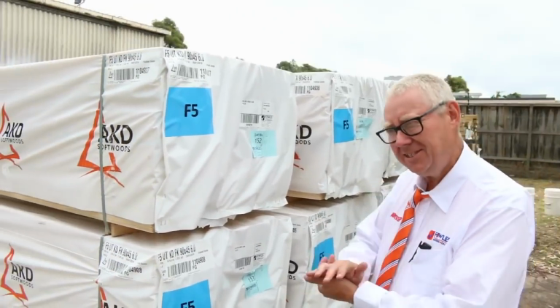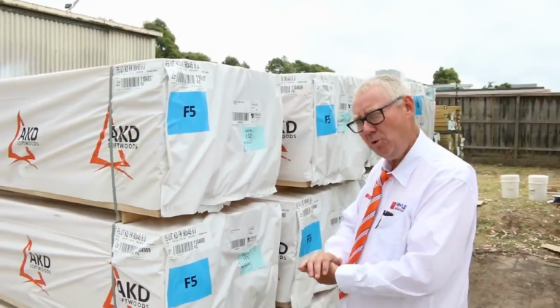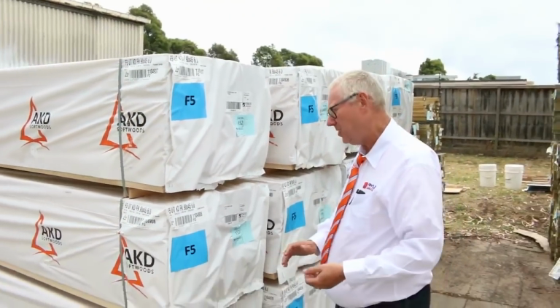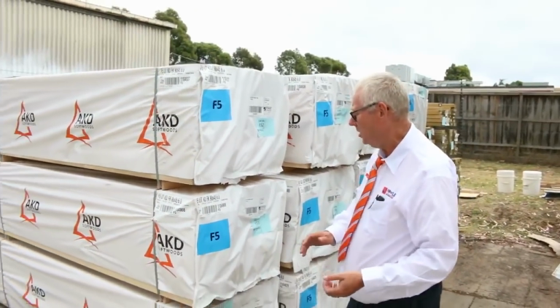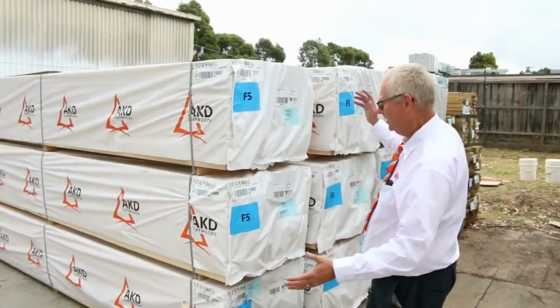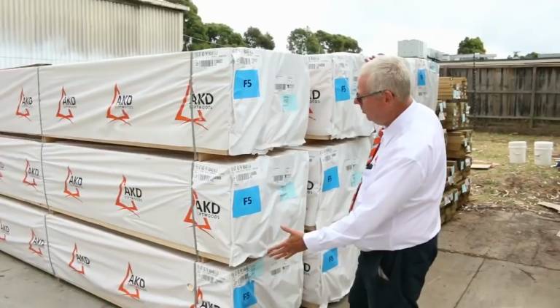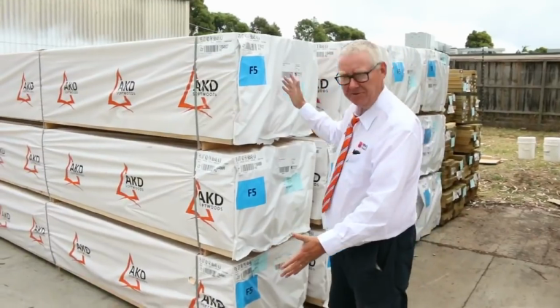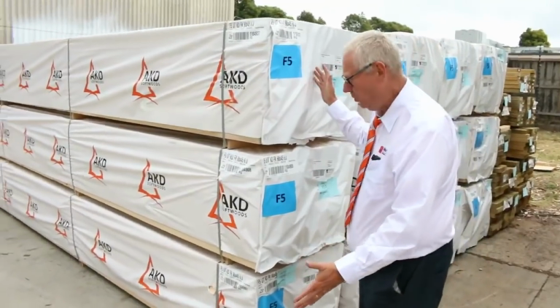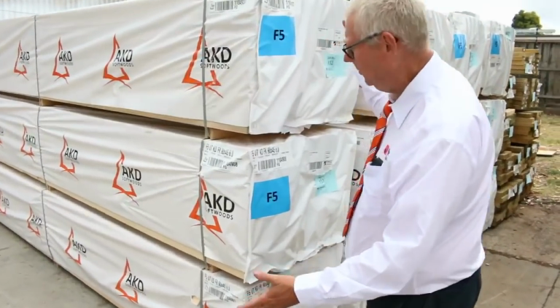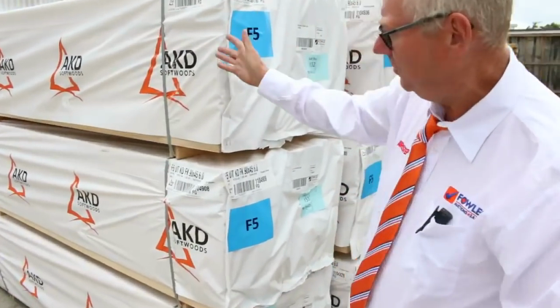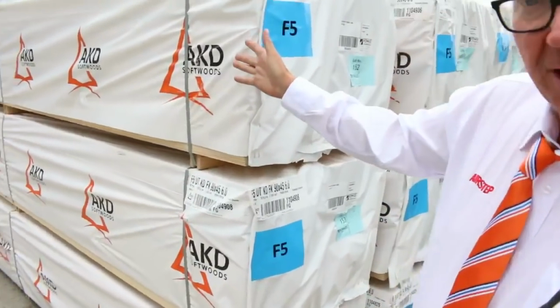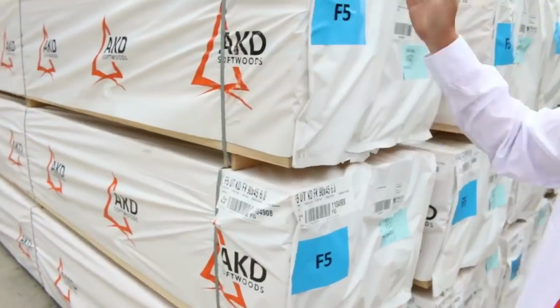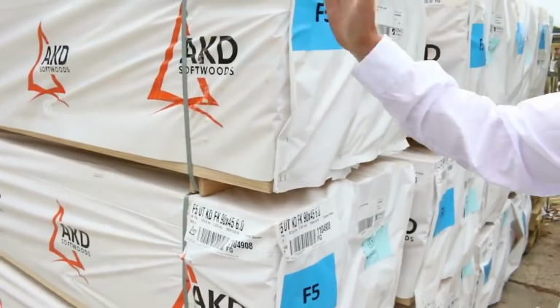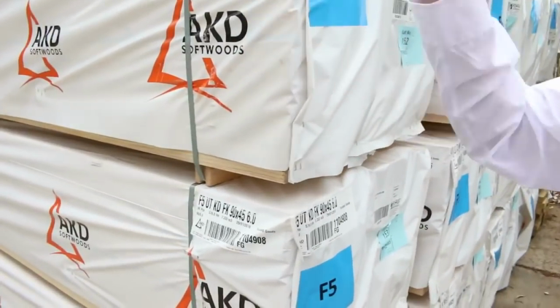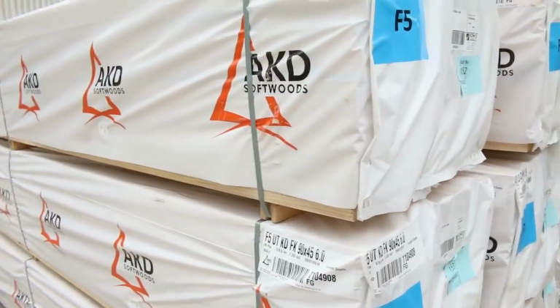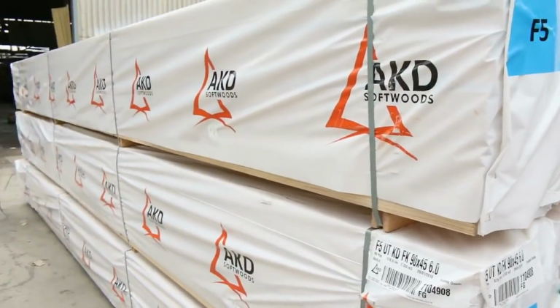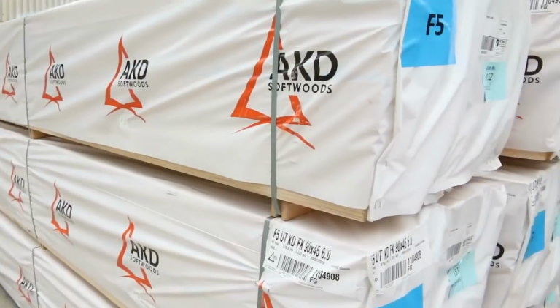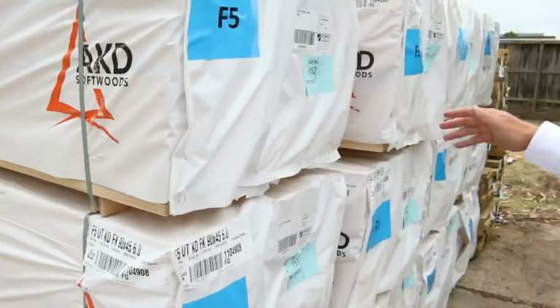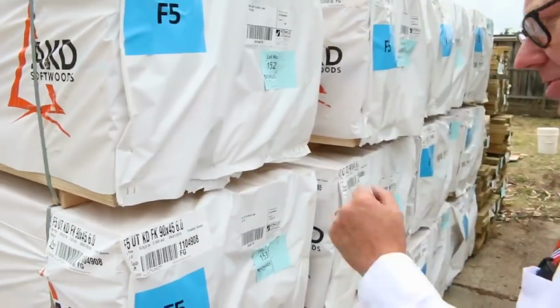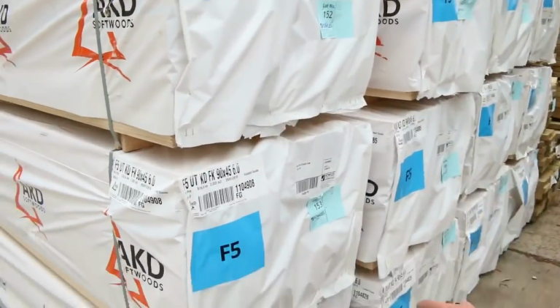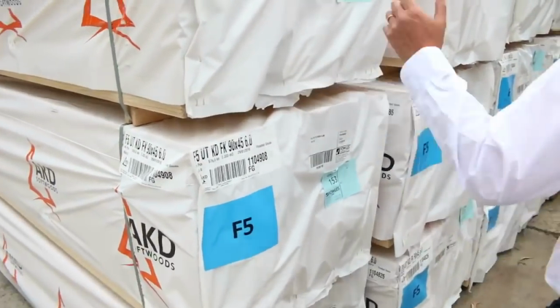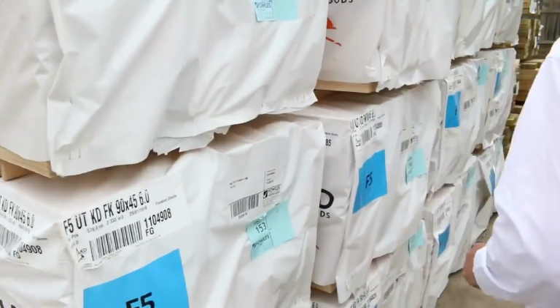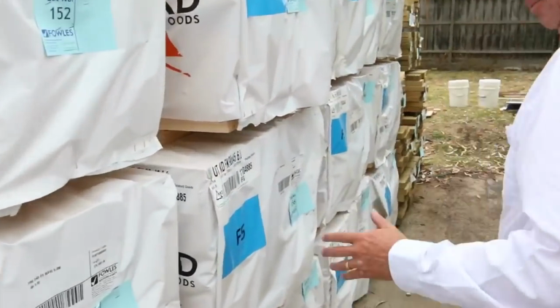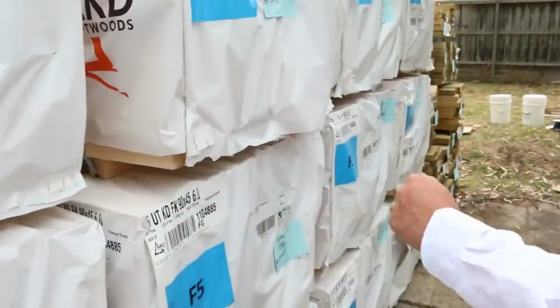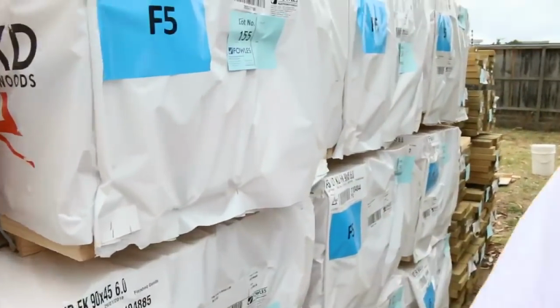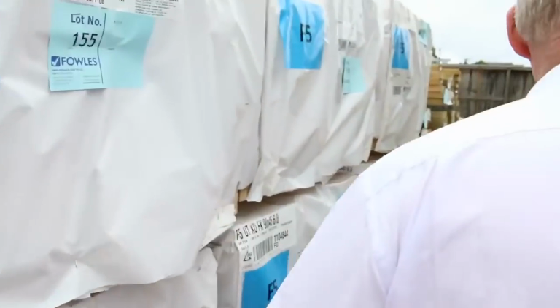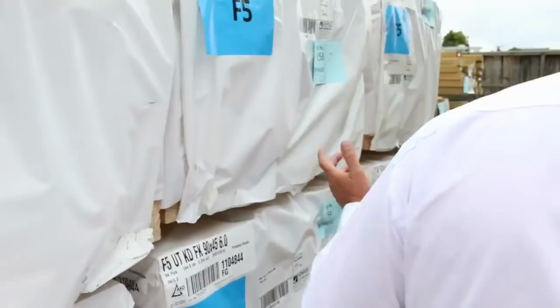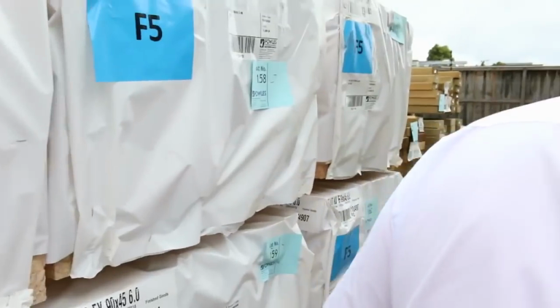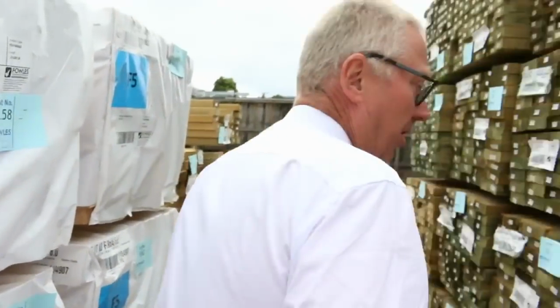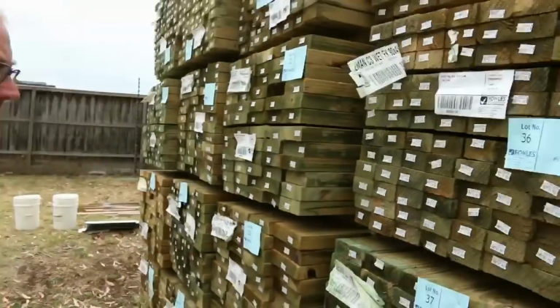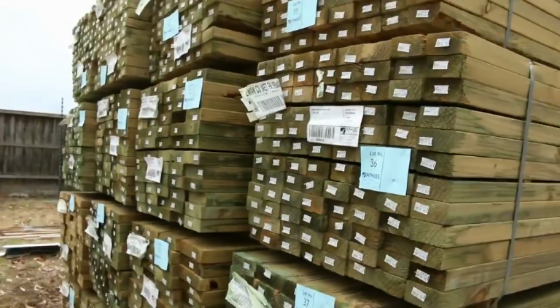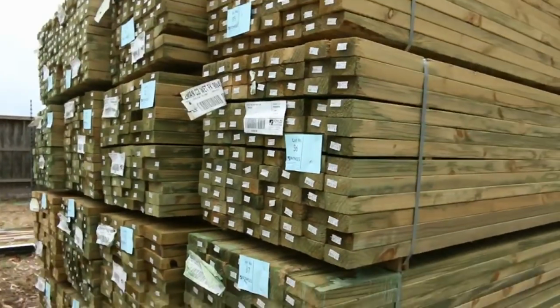Let's go for a walk and see what we've got this week. Starting right here, we've just had a beautiful delivery of 90x45 F5 6-meter long pine — there's a dozen packs of them. Have a look at those, absolutely really good looking stuff, just been produced.